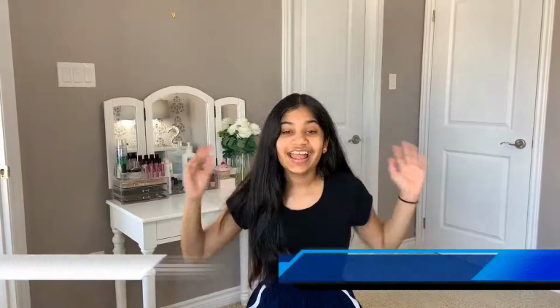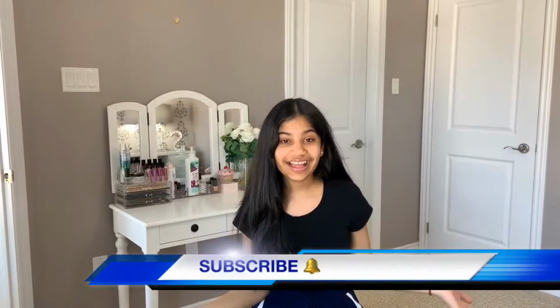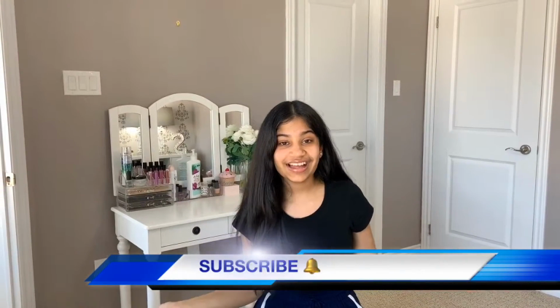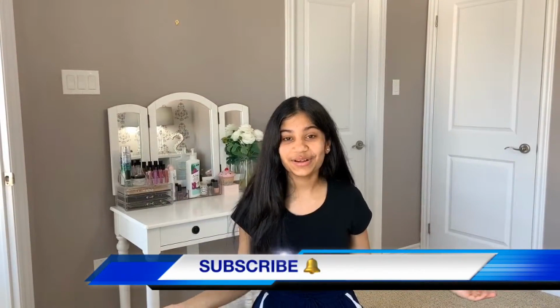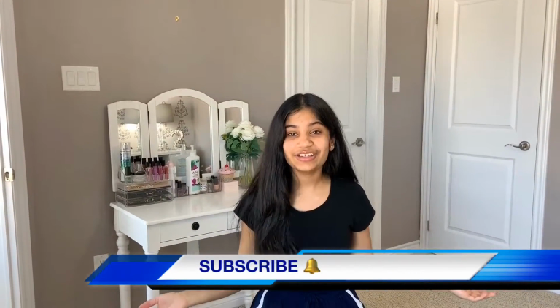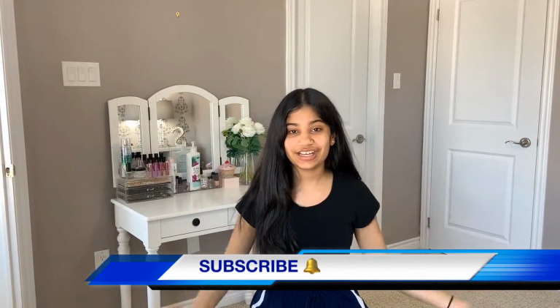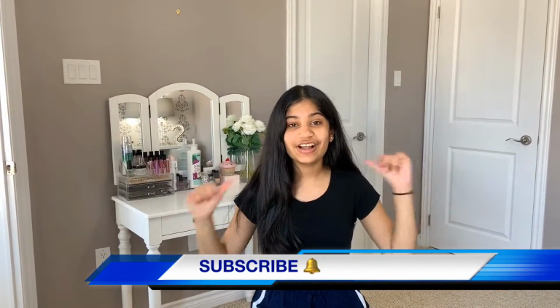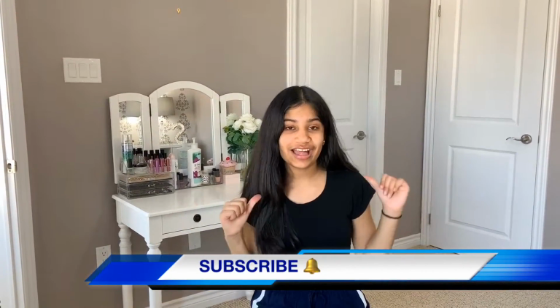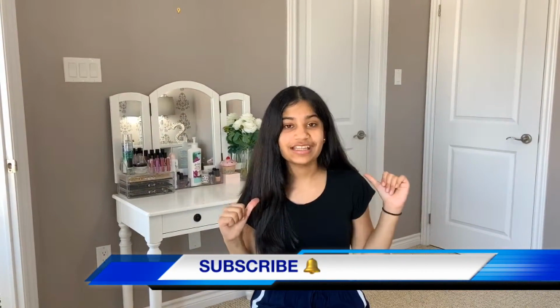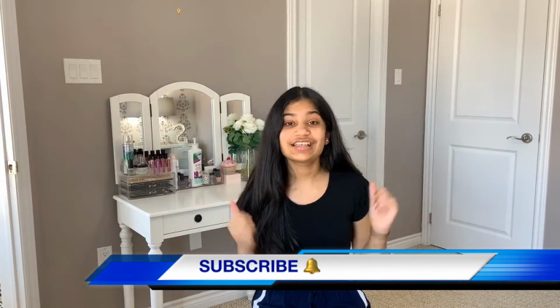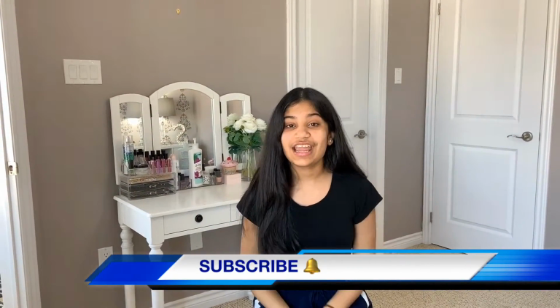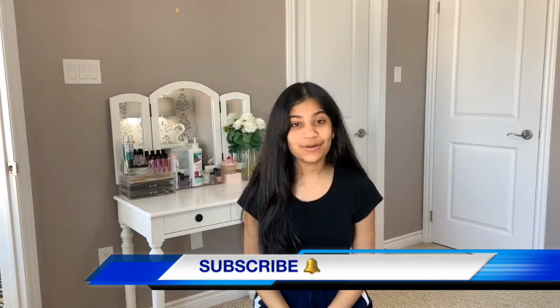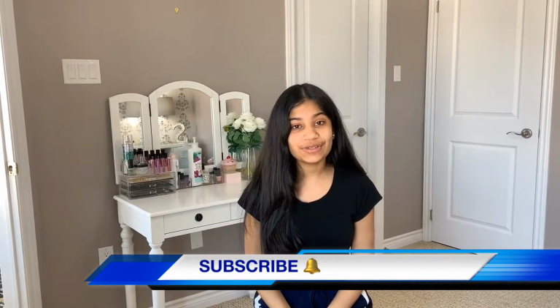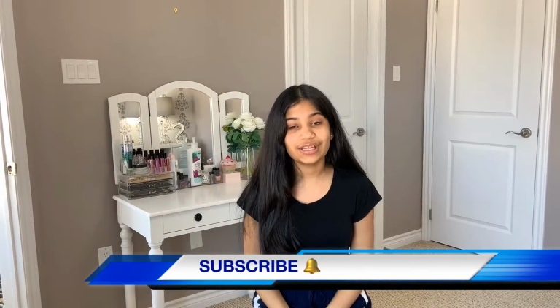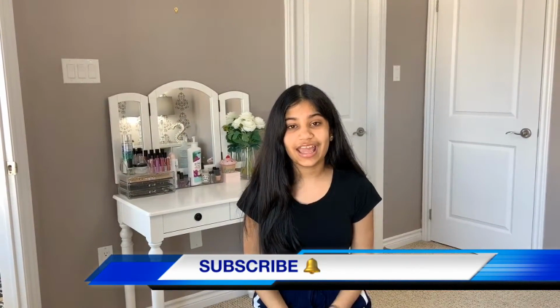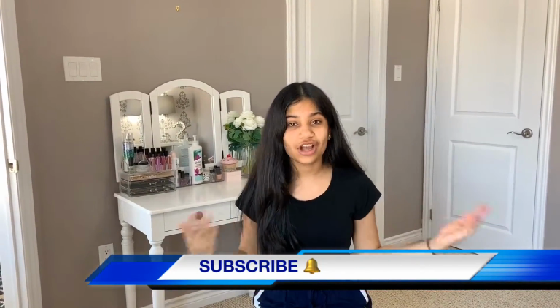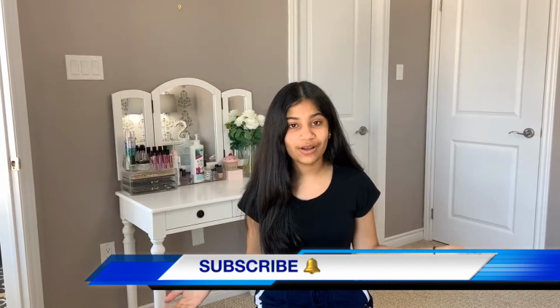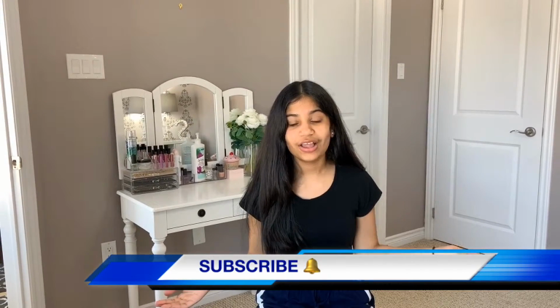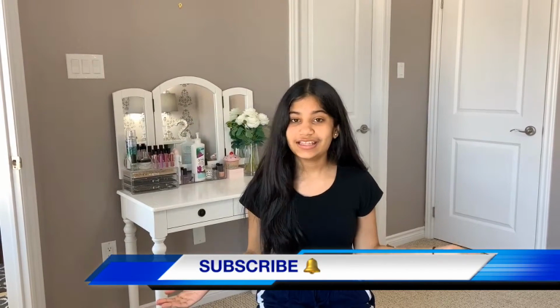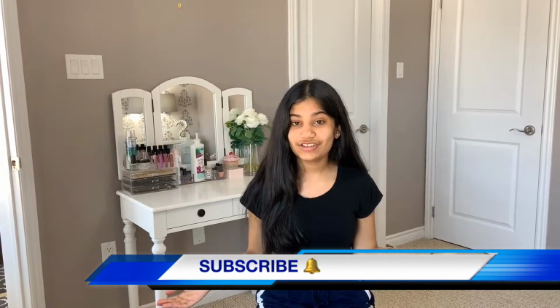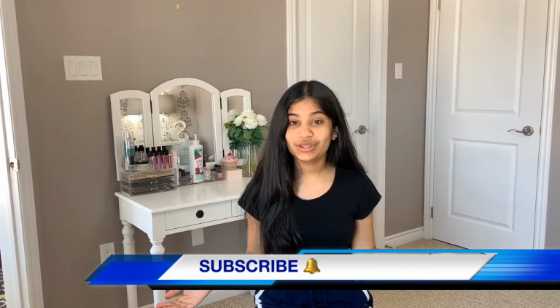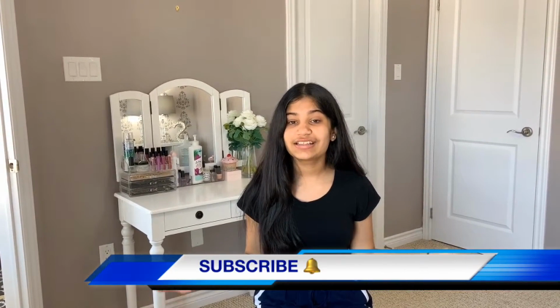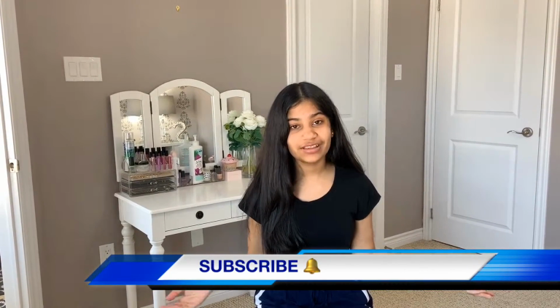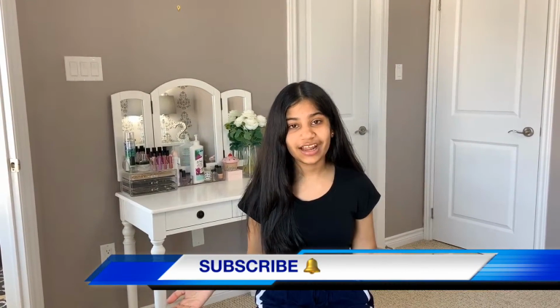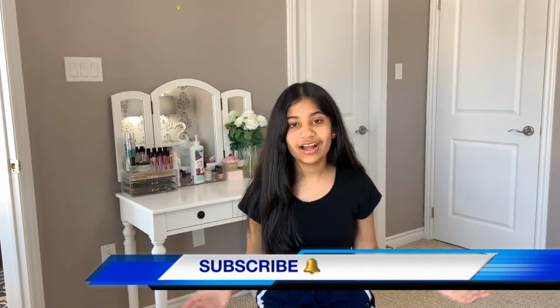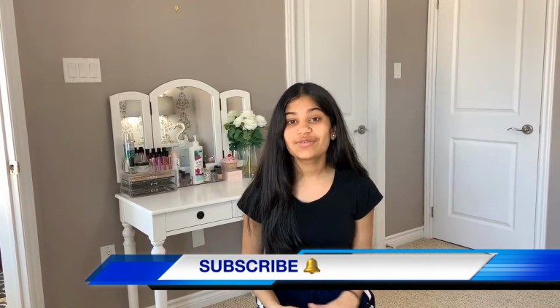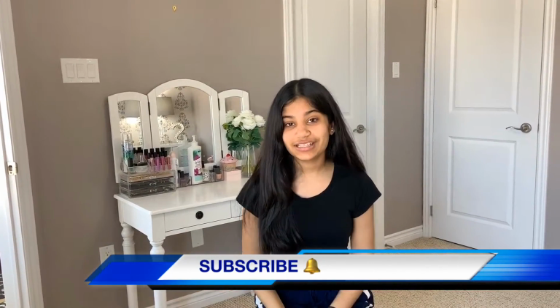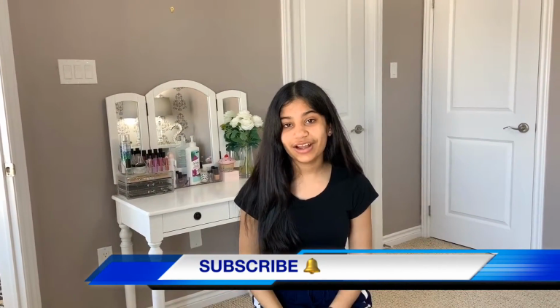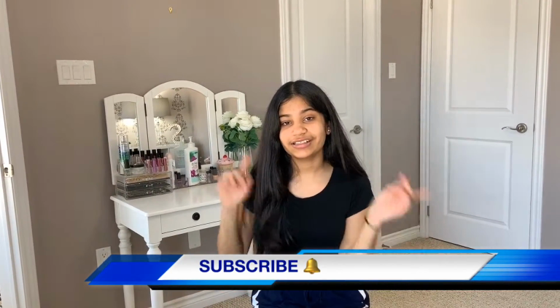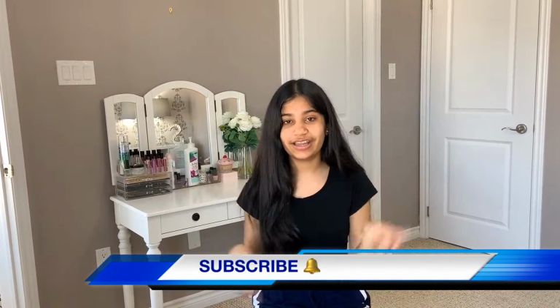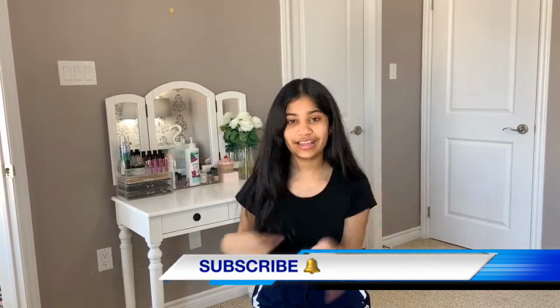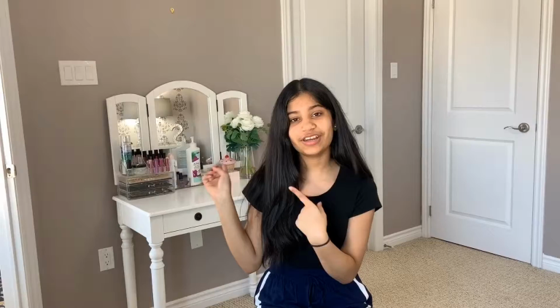Hey guys! Welcome back to our channel. I'm Sand and today I'm going to be doing a shopping haul, showing you guys everything that I got. So if you want to see what I got, let's go ahead and get into the video.